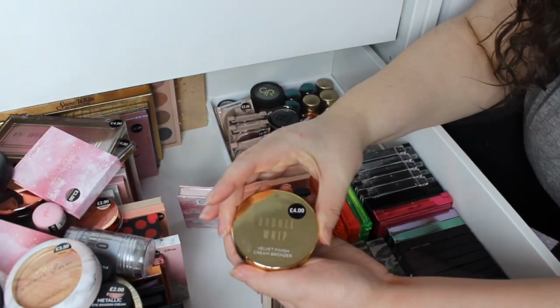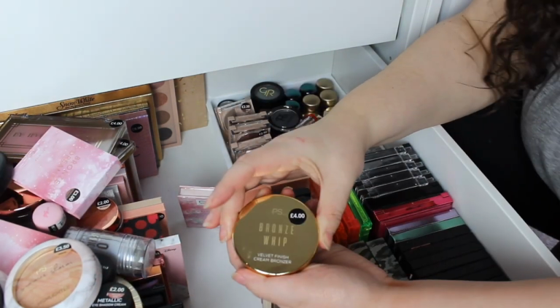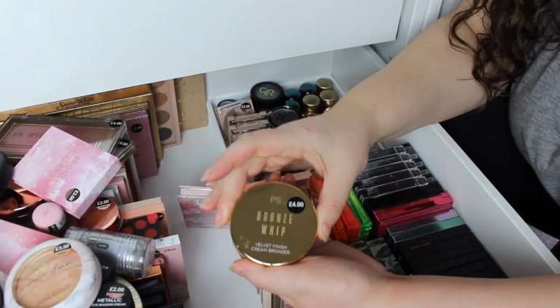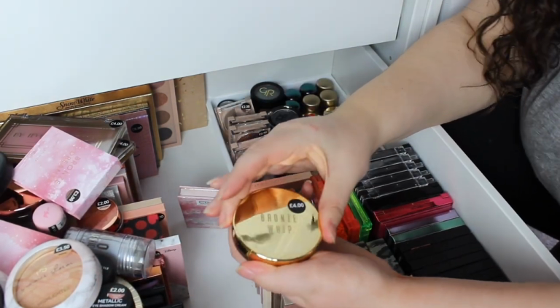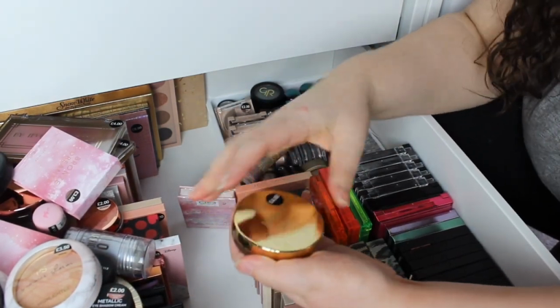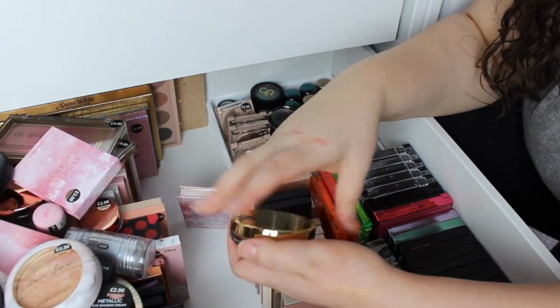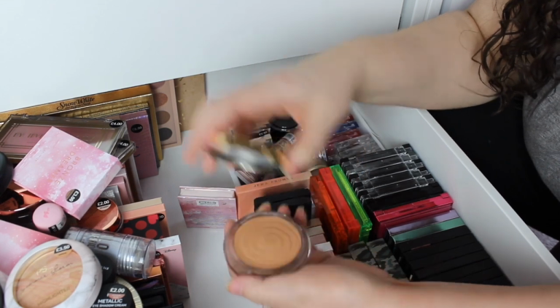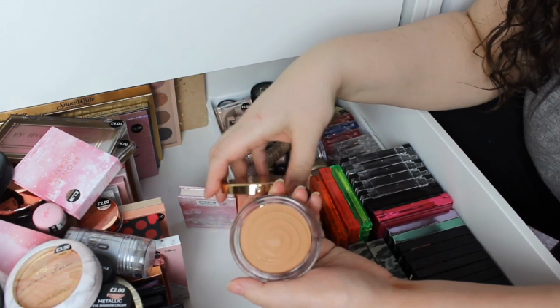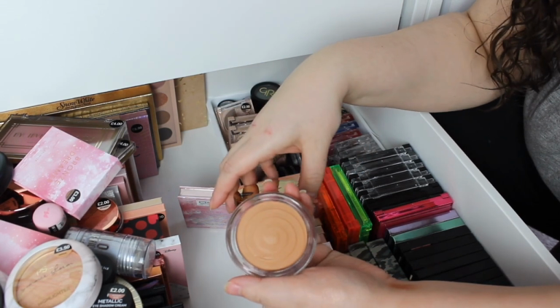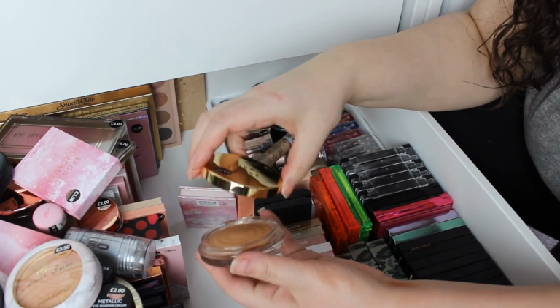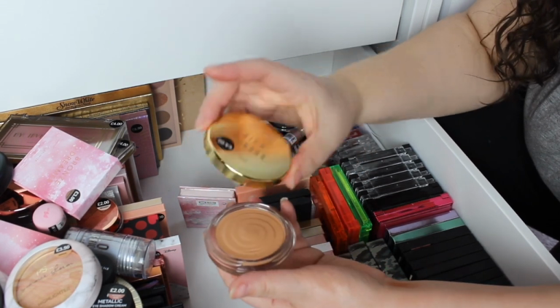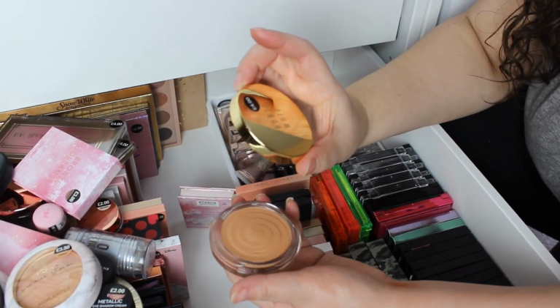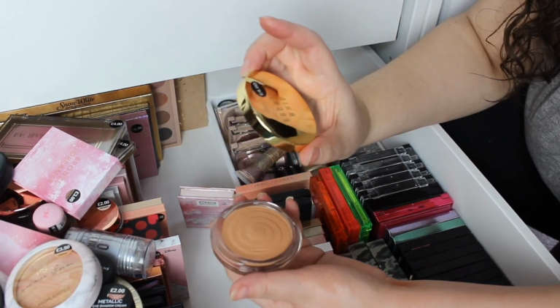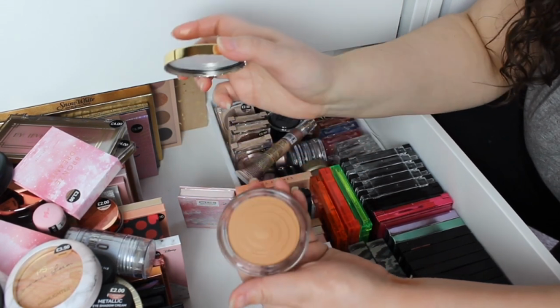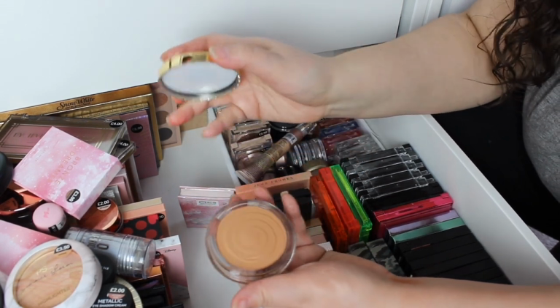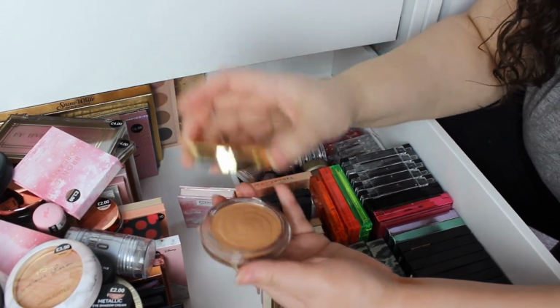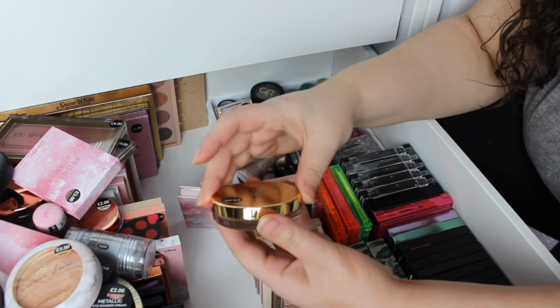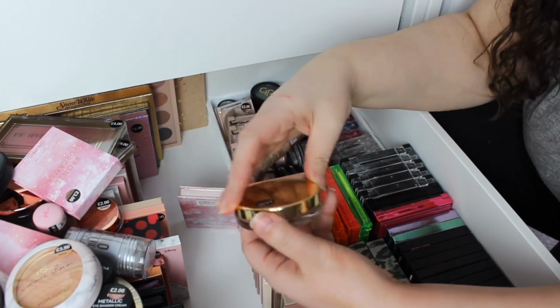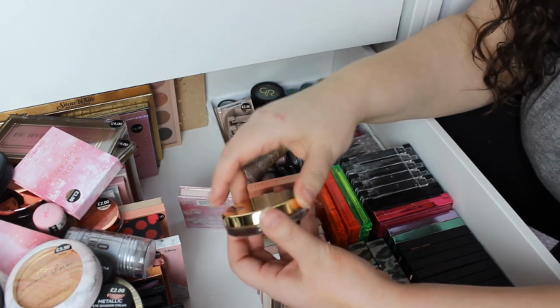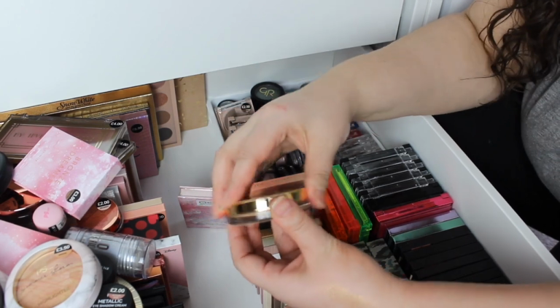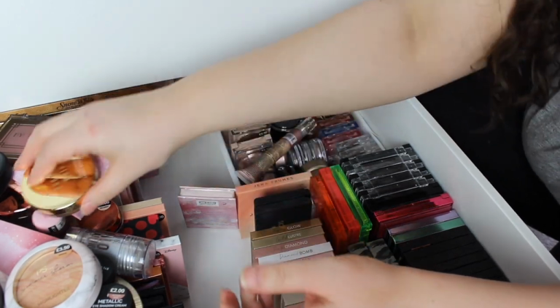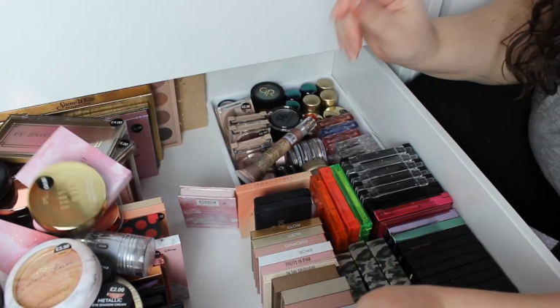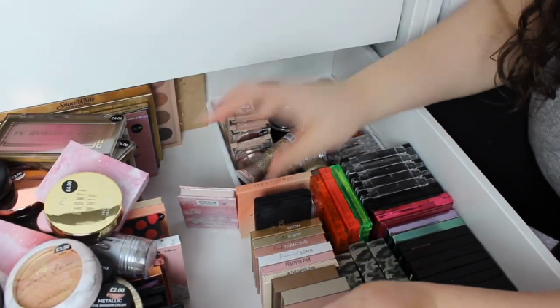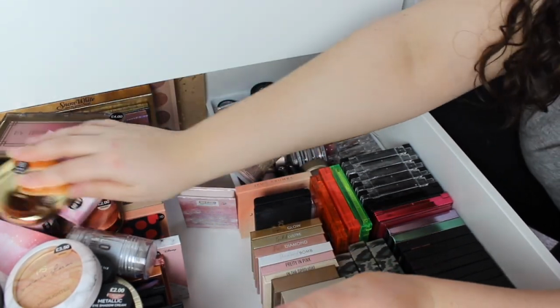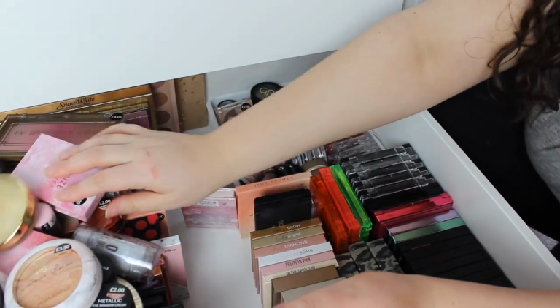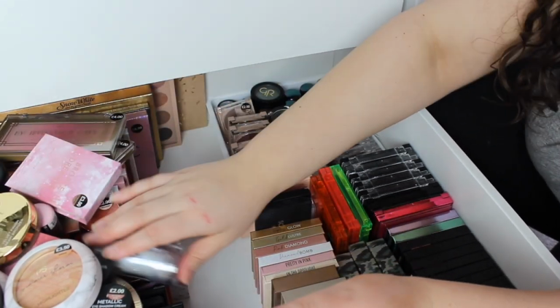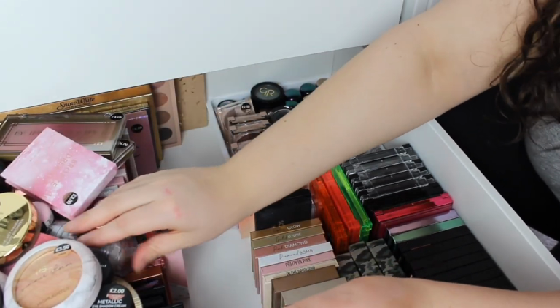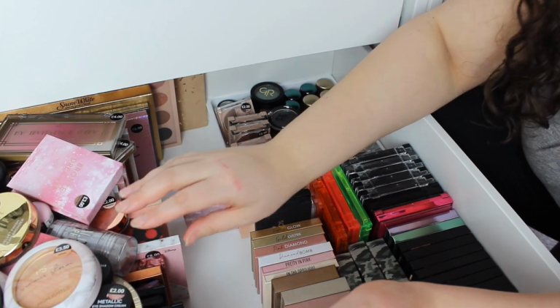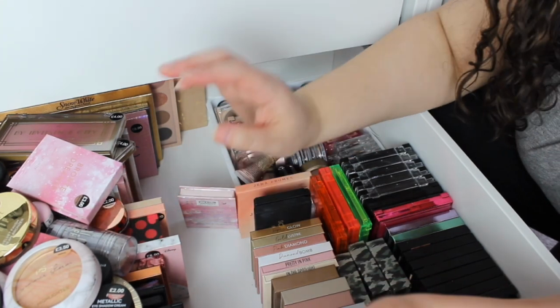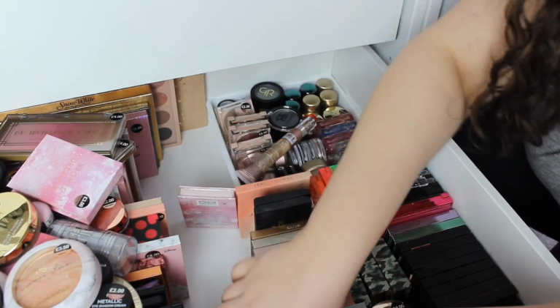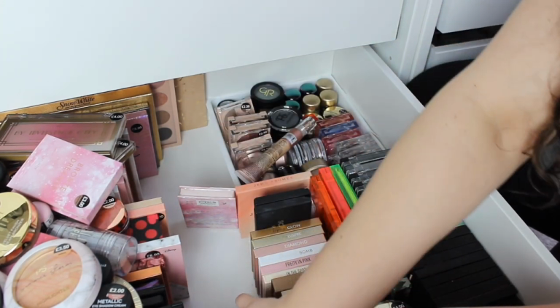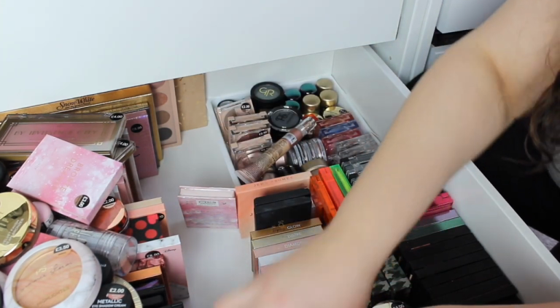This is the bronzer — it actually hasn't got a shade name but I've used this and I absolutely love it. I've got two of them — I don't actually know where the other one is, it's probably under here somewhere.